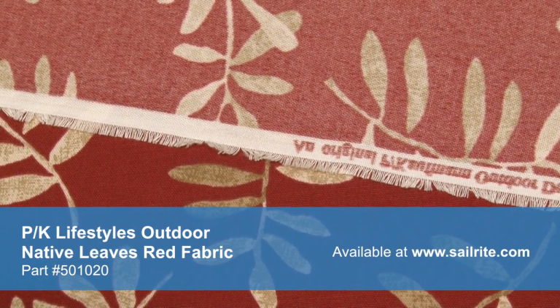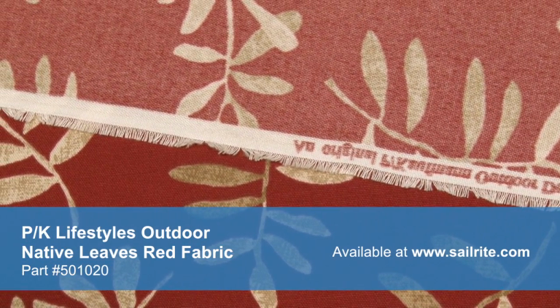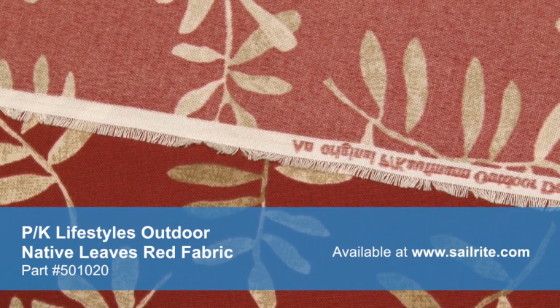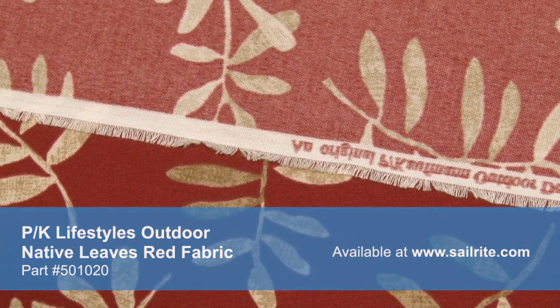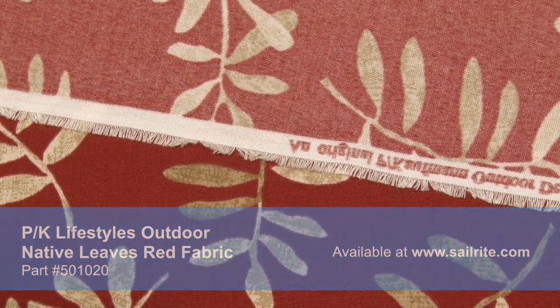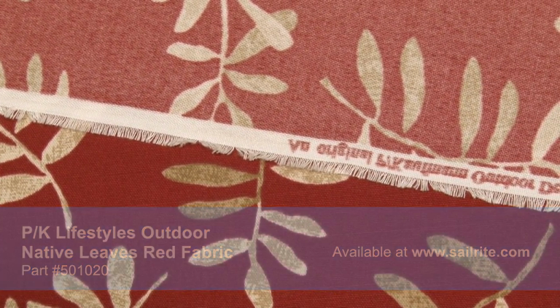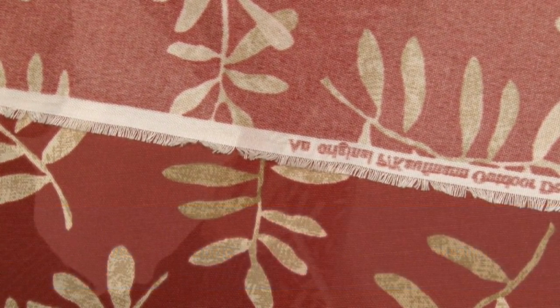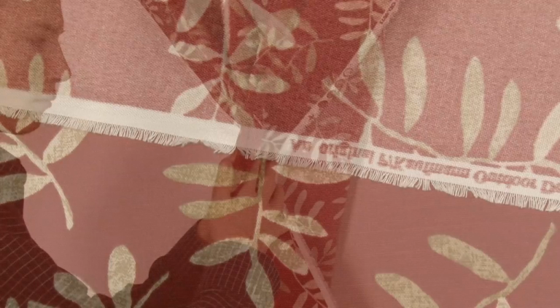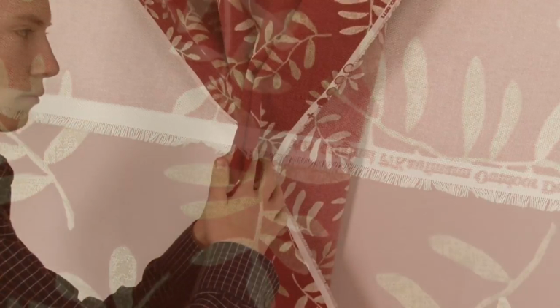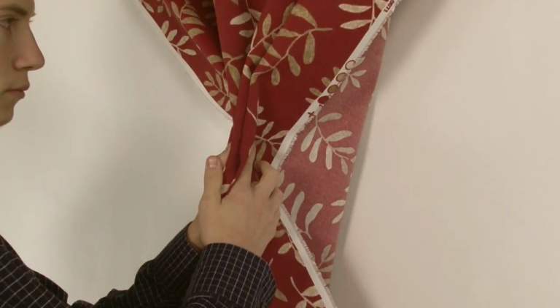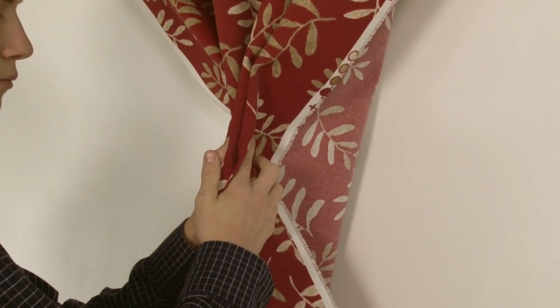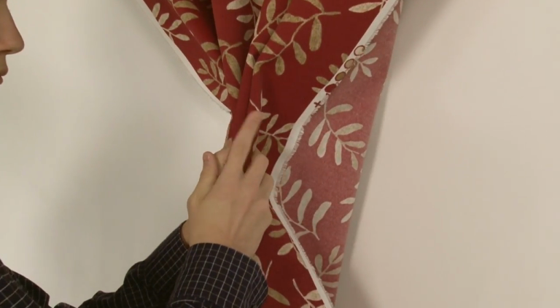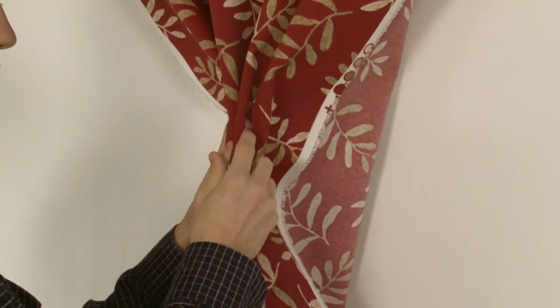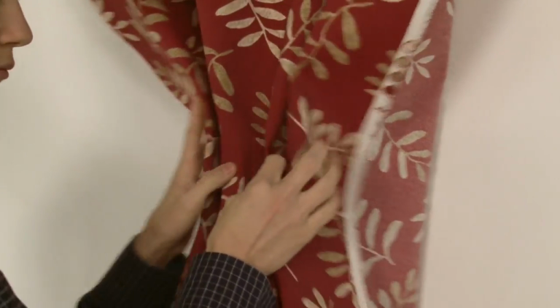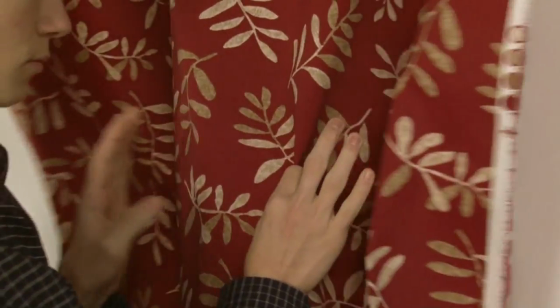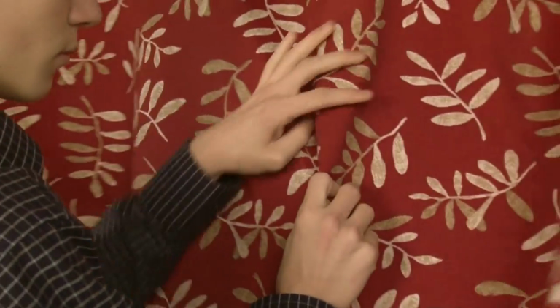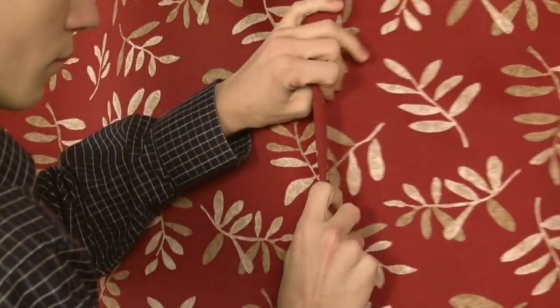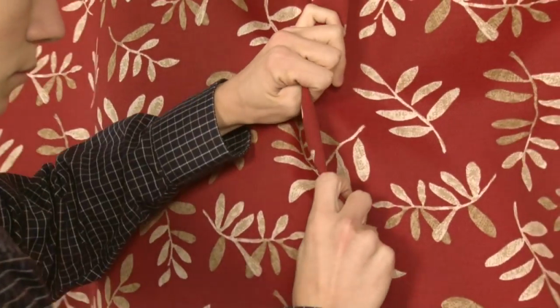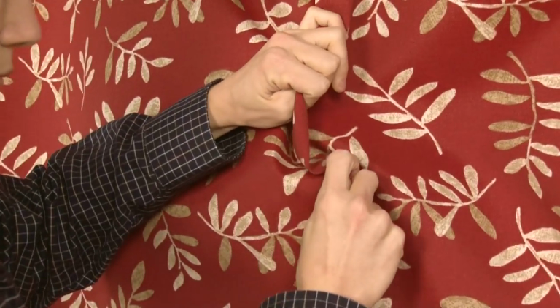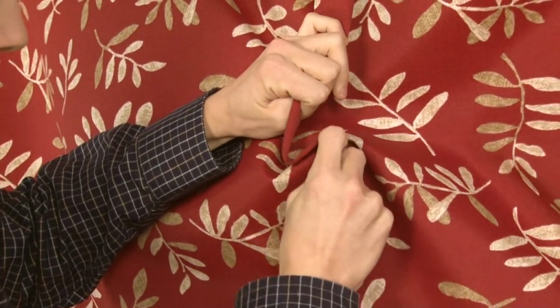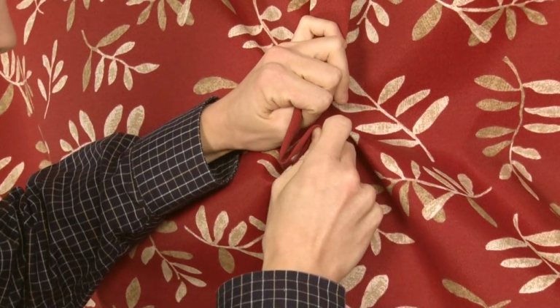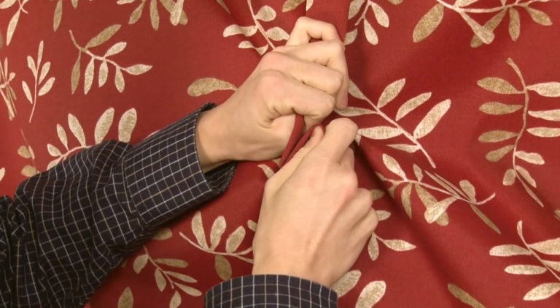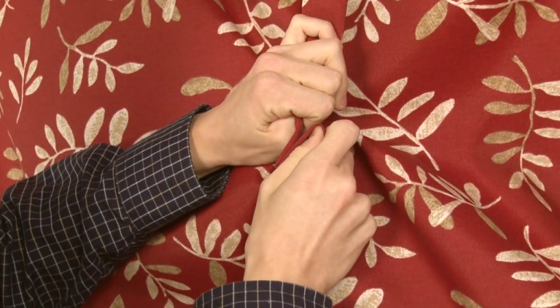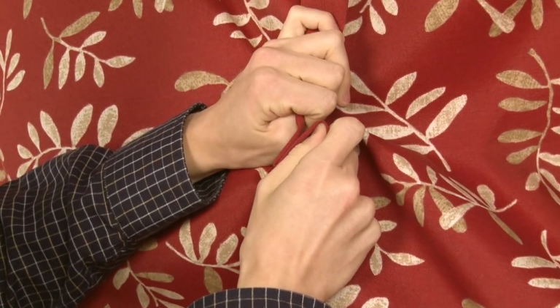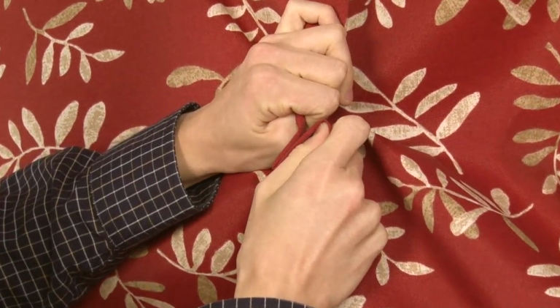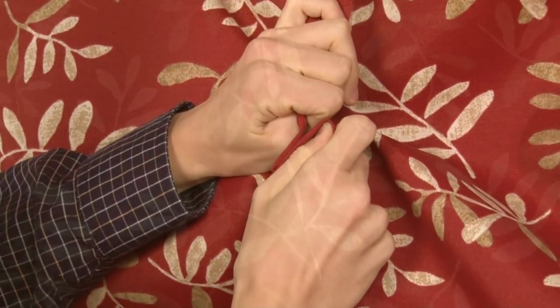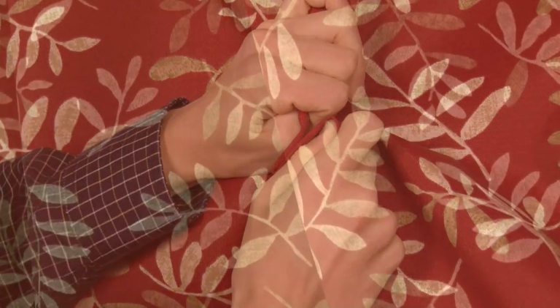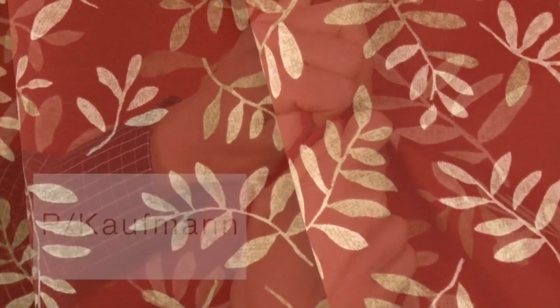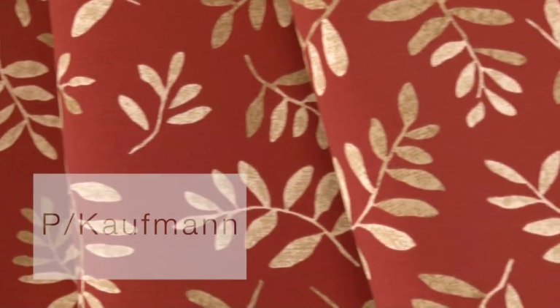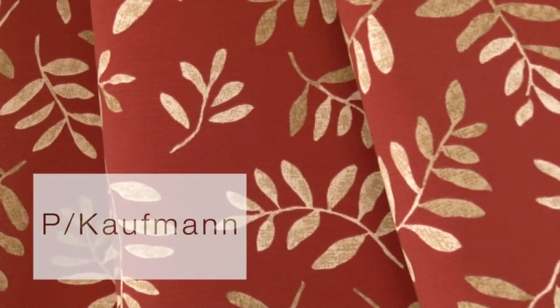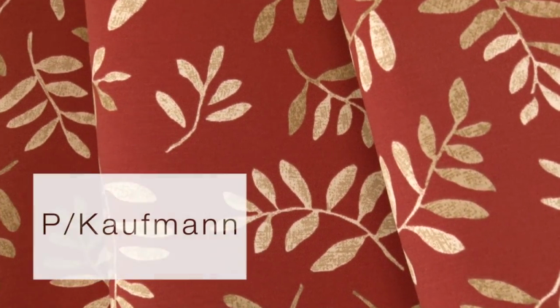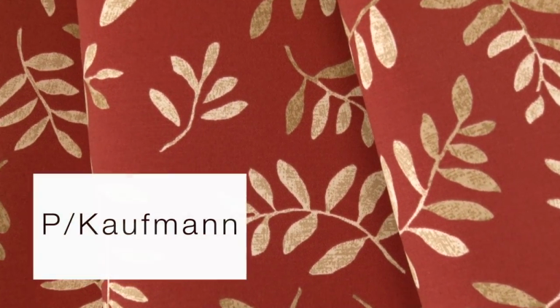There is a right and wrong side to this fabric, meaning only one side is meant to be exposed to the outside. P. Kaufman Outdoor is perfect for cushions, umbrellas, and outdoor drapery panels.